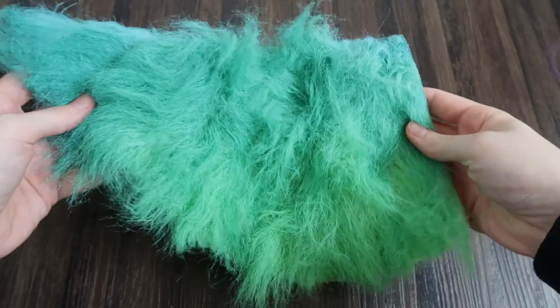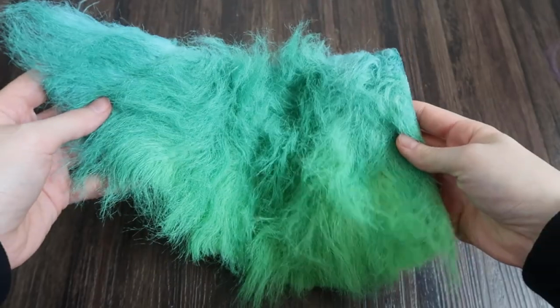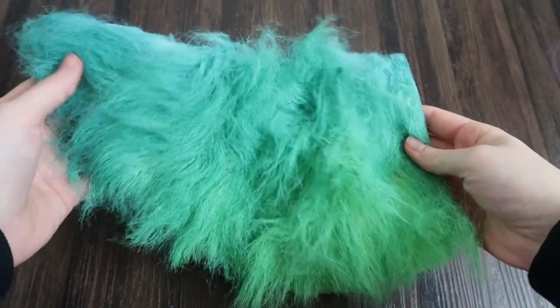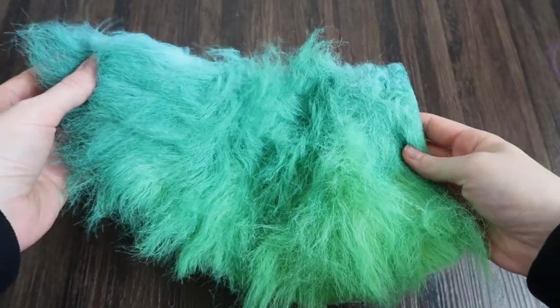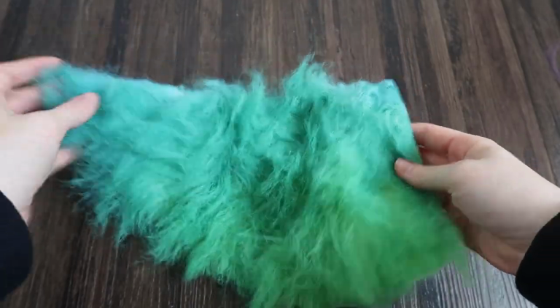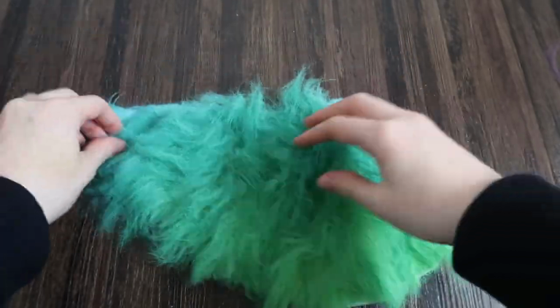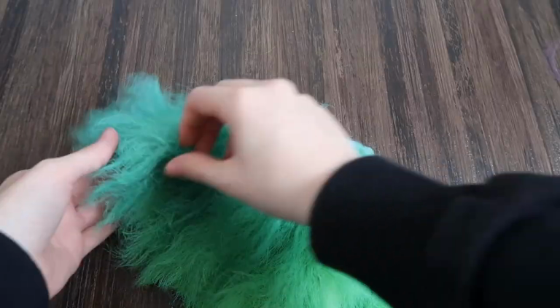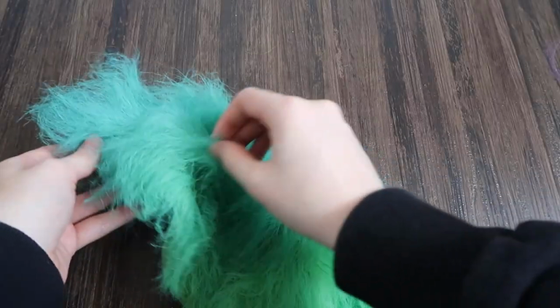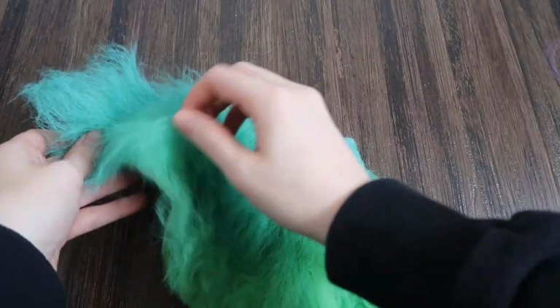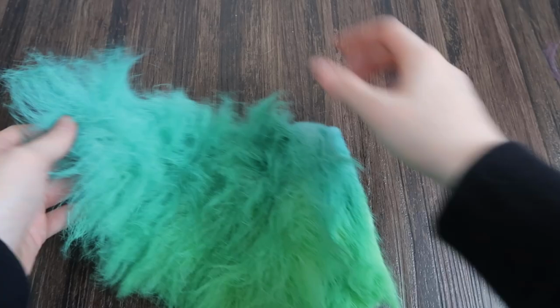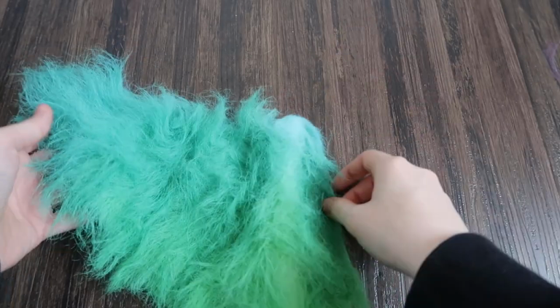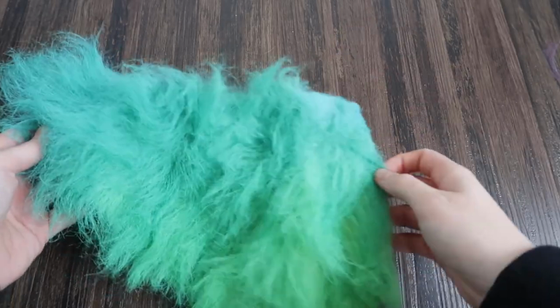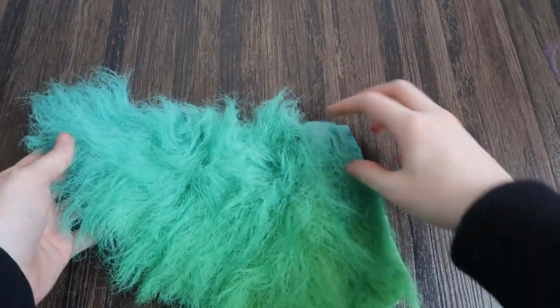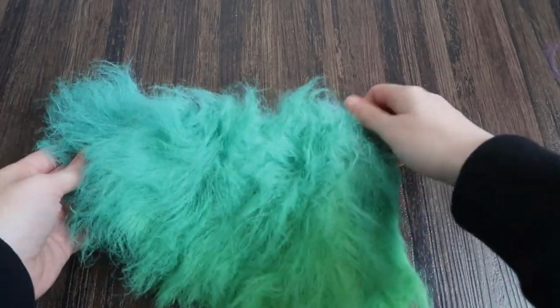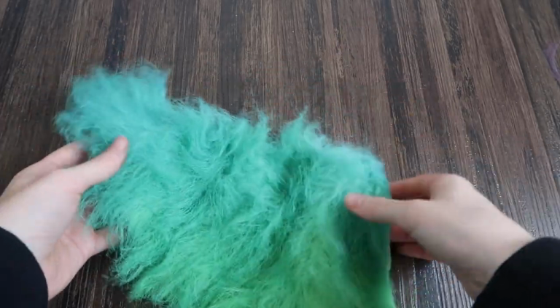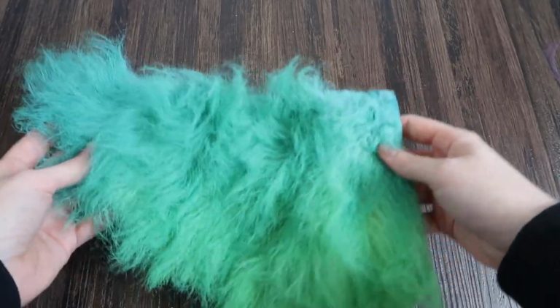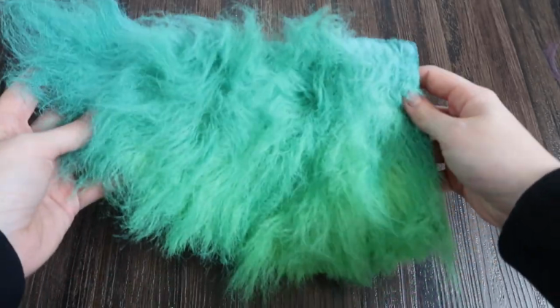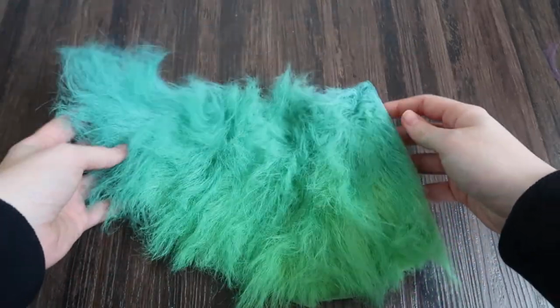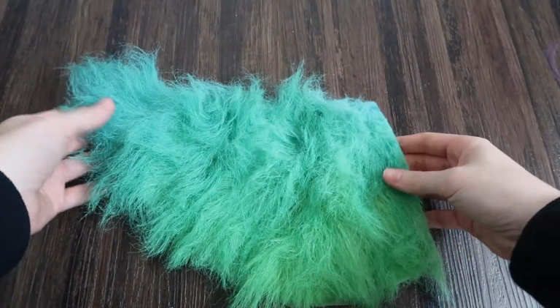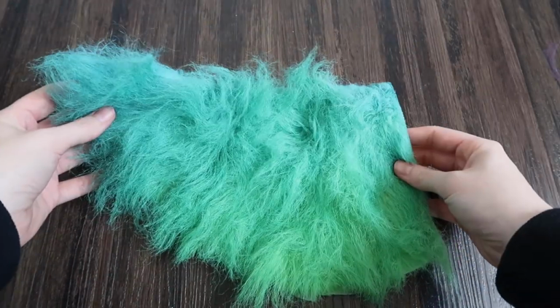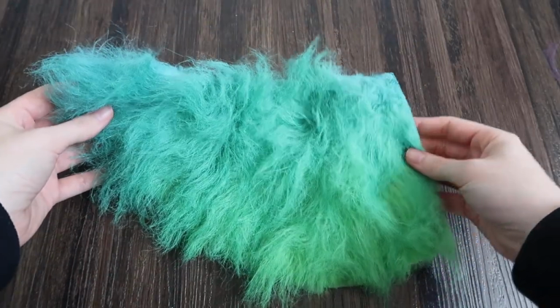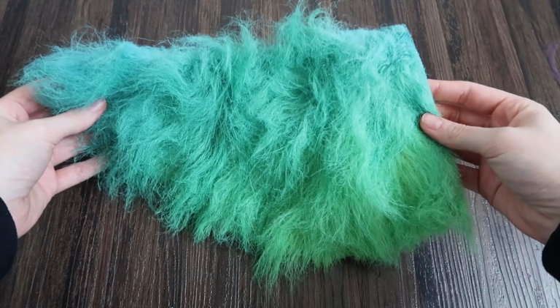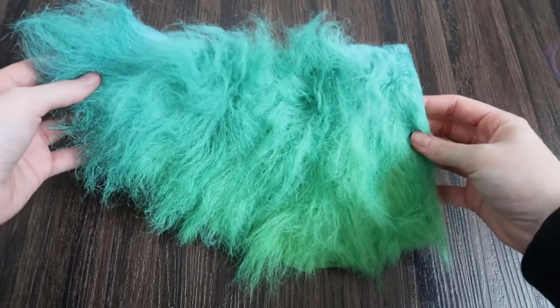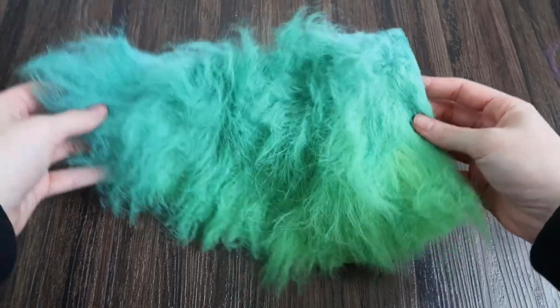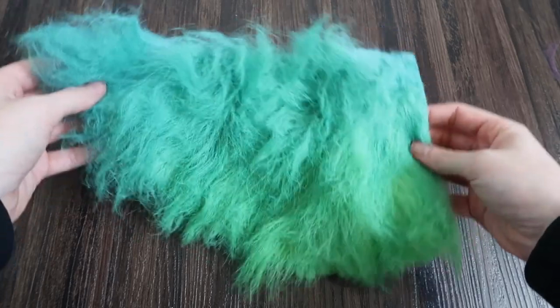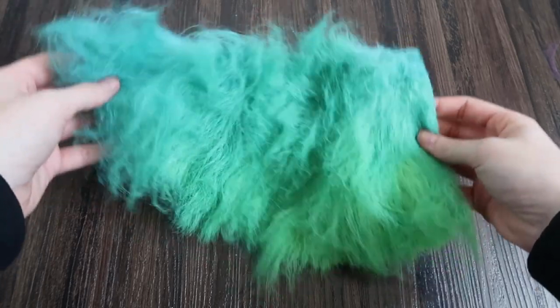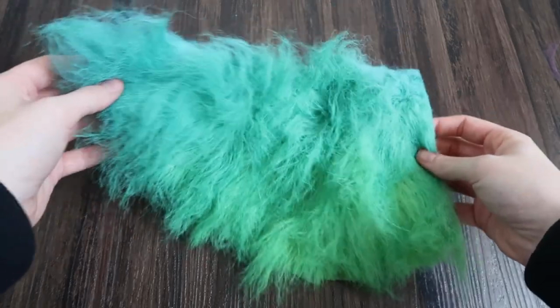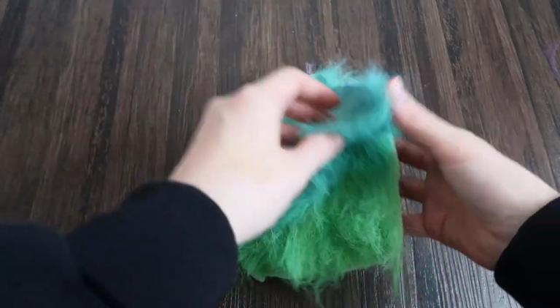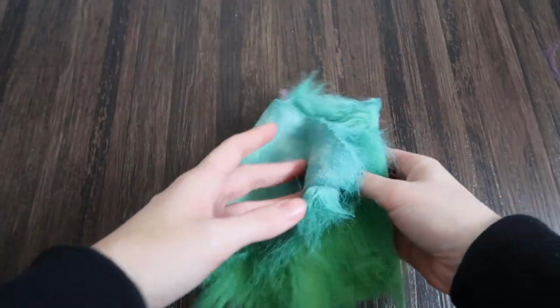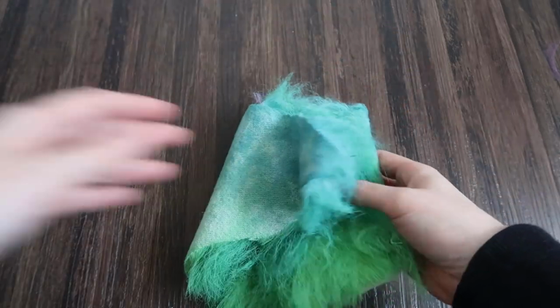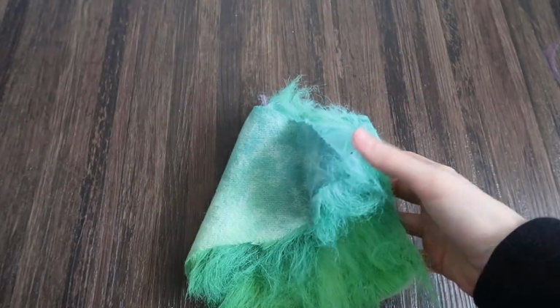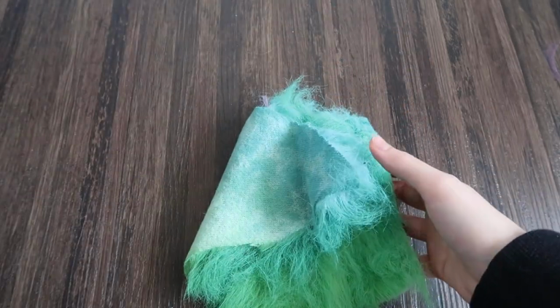If you want a more detailed version of this tutorial and if you want to know how to do an ombre effect, then don't forget to watch my other video. I put the link in the description box down below and there's also a link to it in the upper part of this screen.